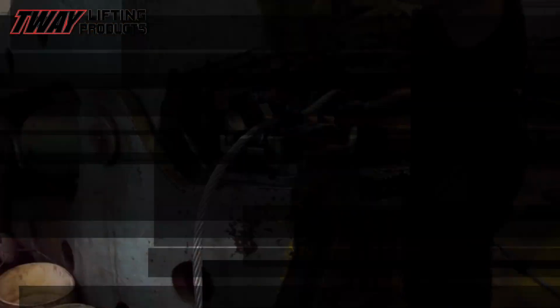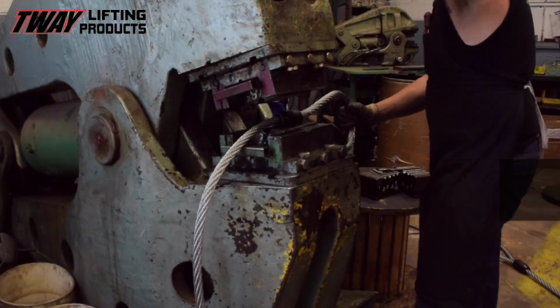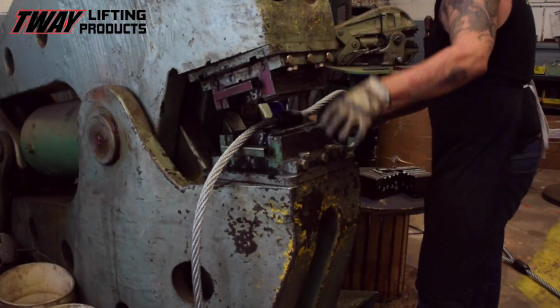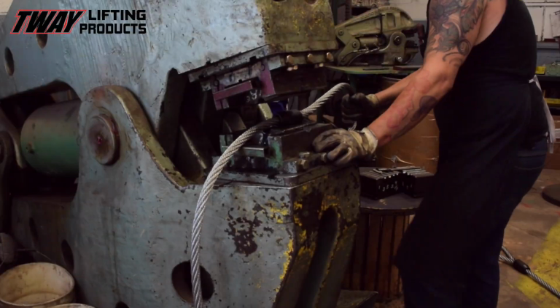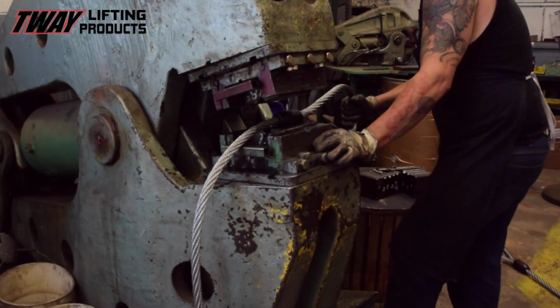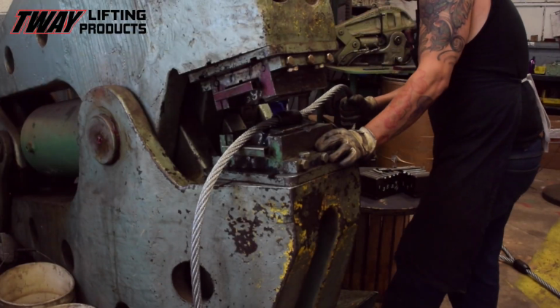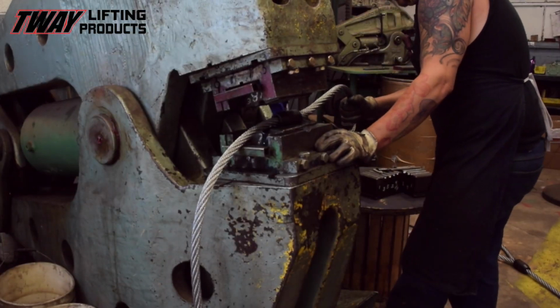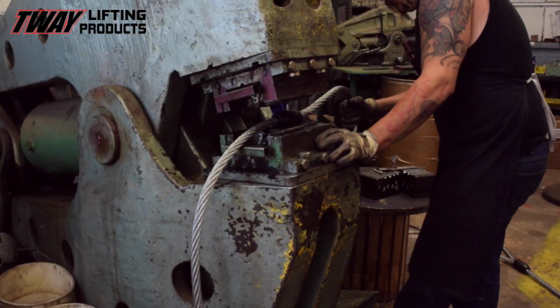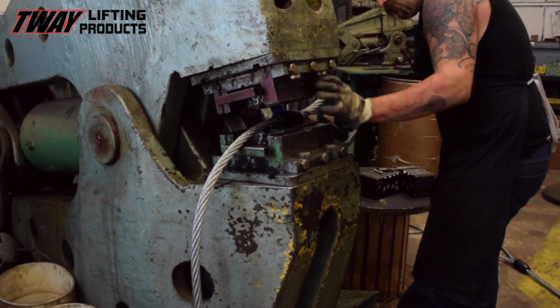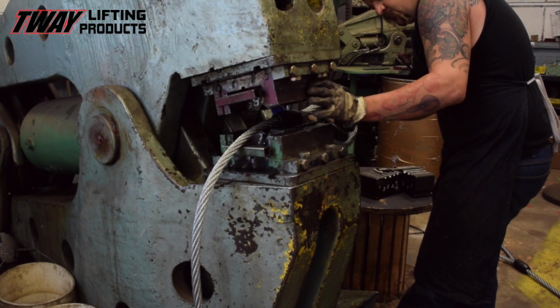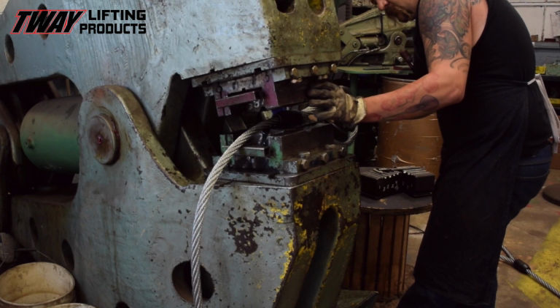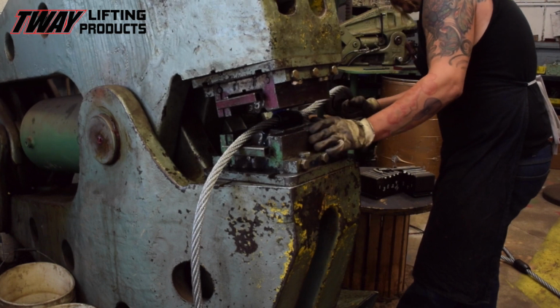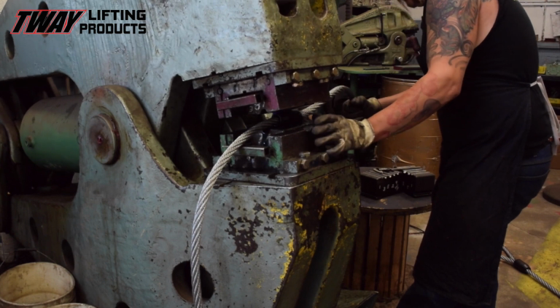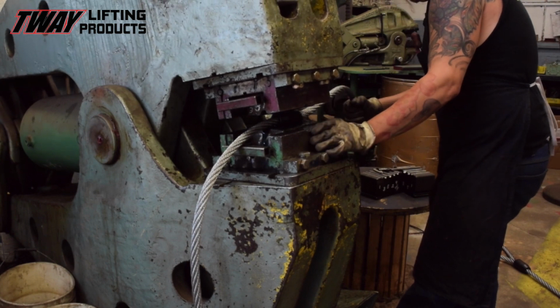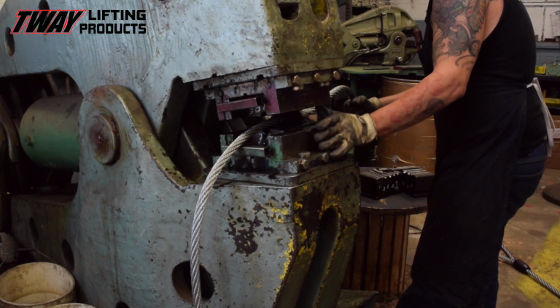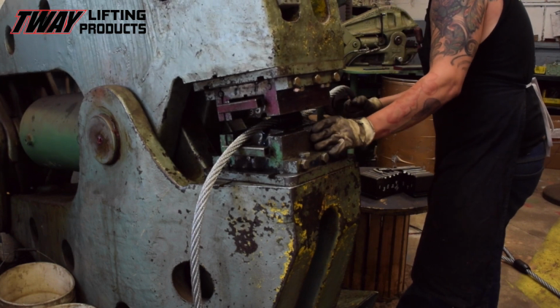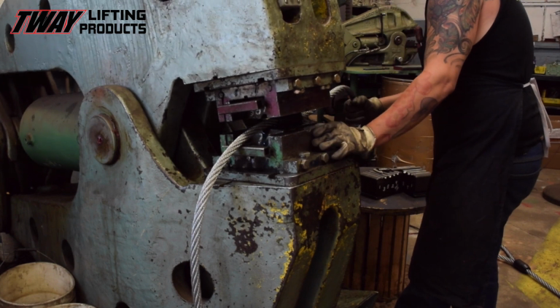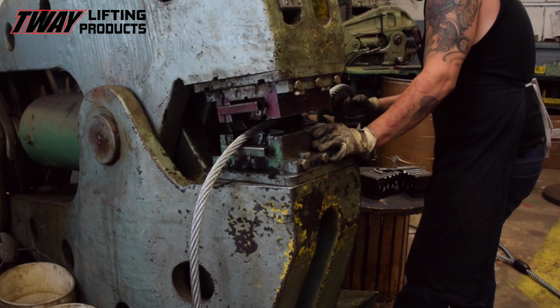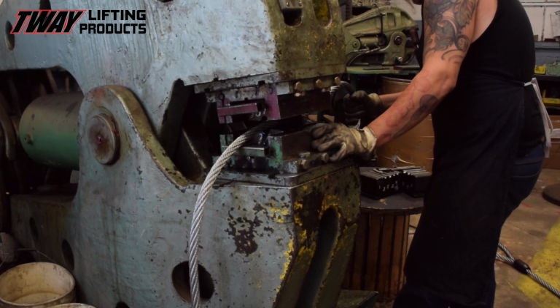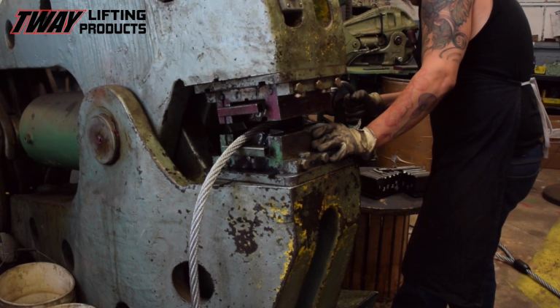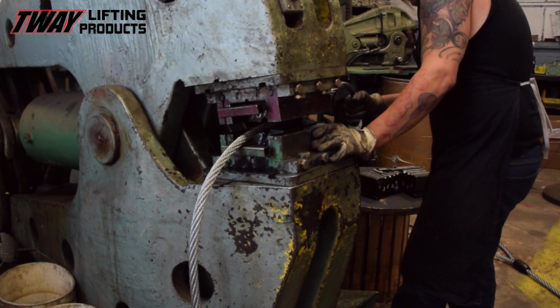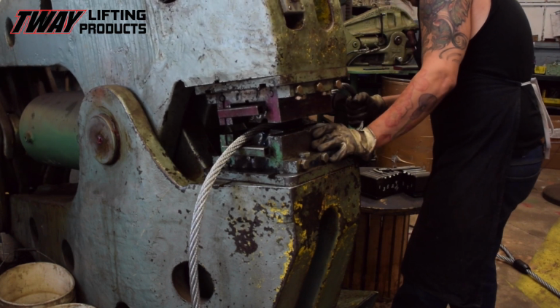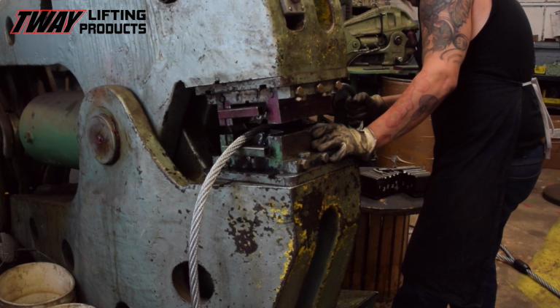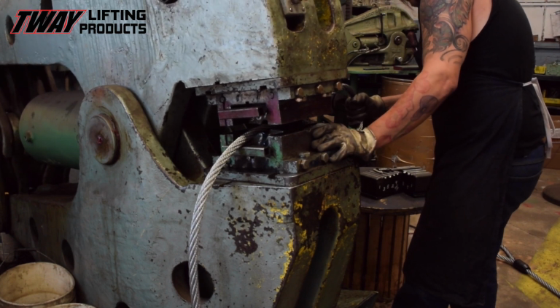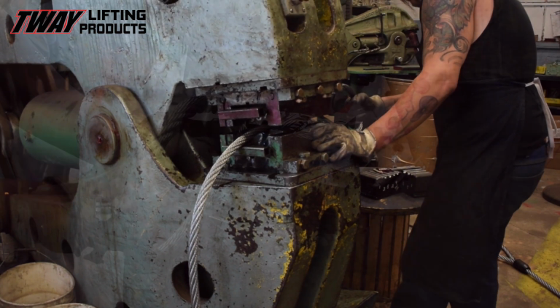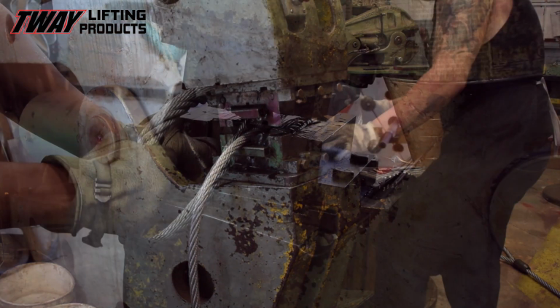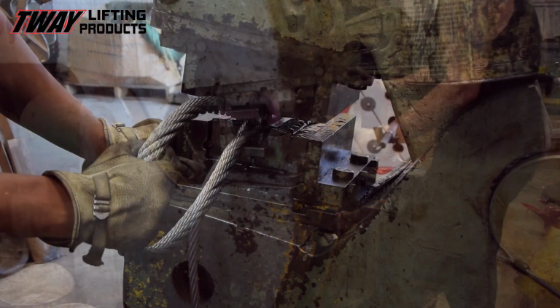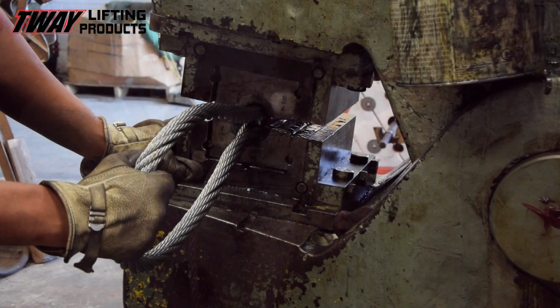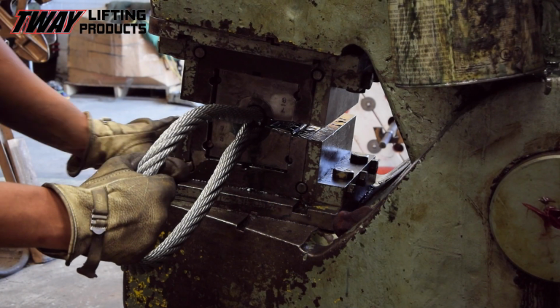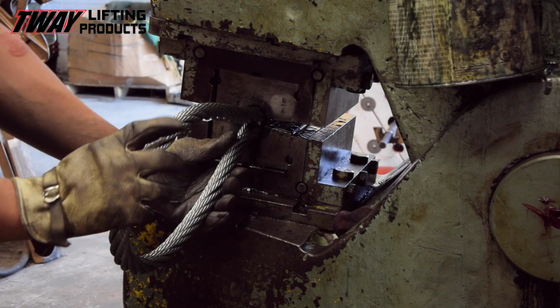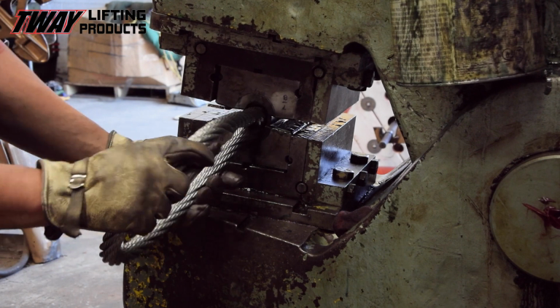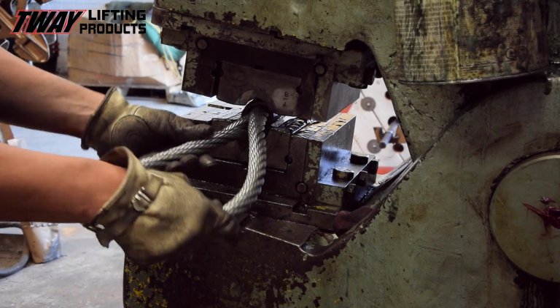Now, with a half million pounds of brute force, the rigger compresses the sleeve until it squeals for mercy, or to just the right diameter.